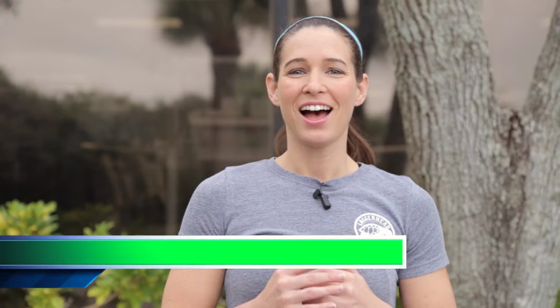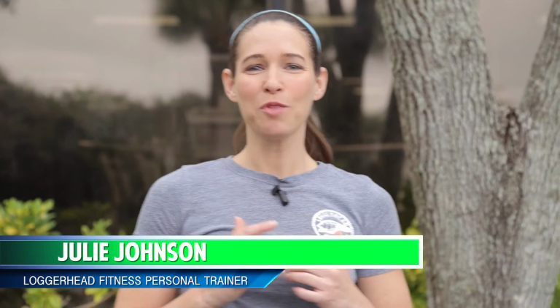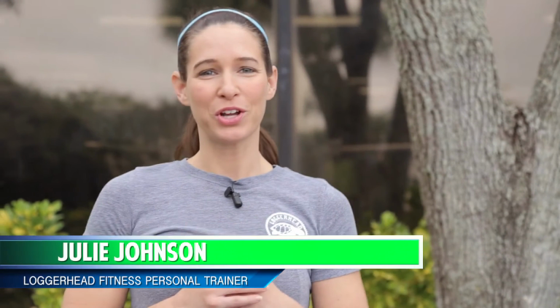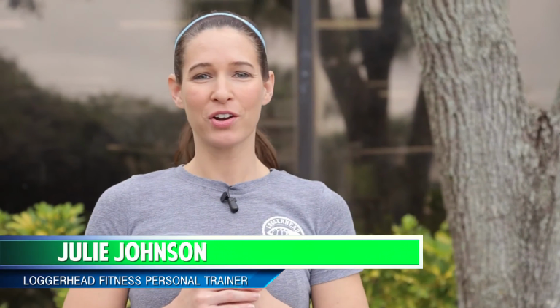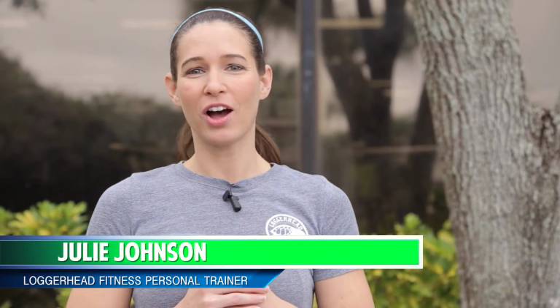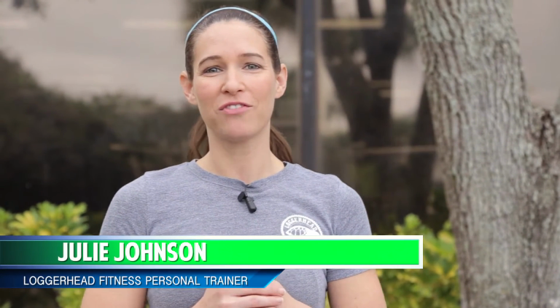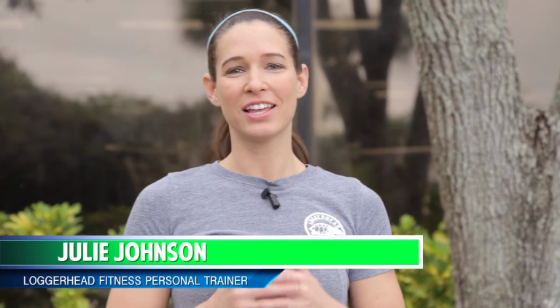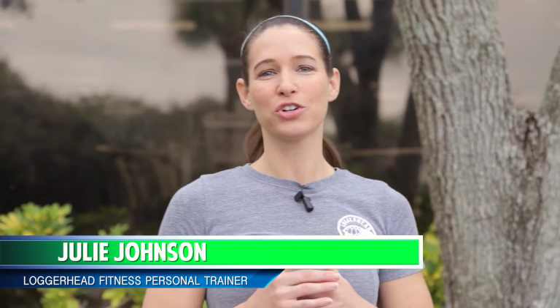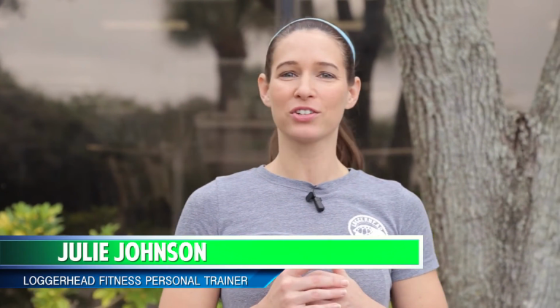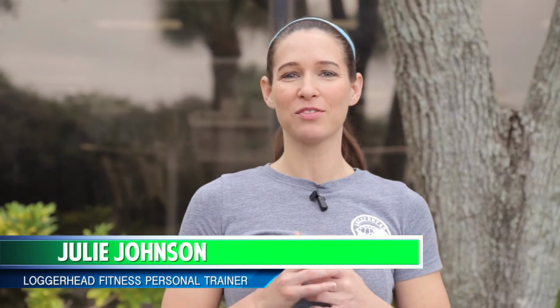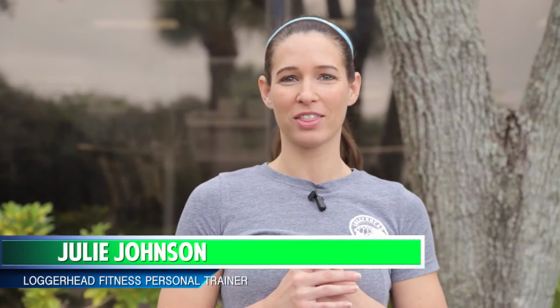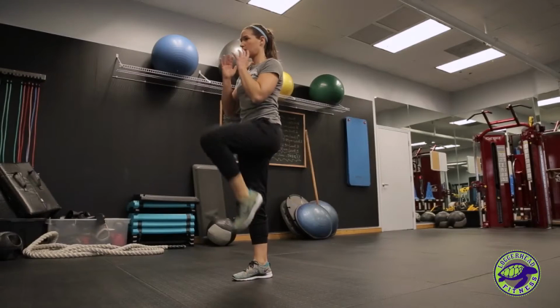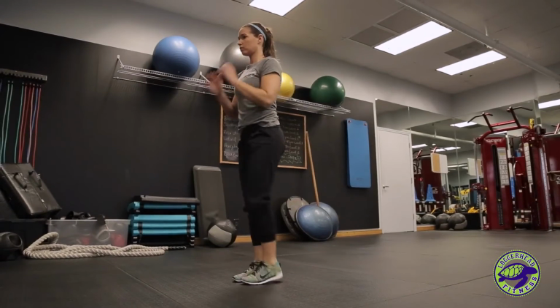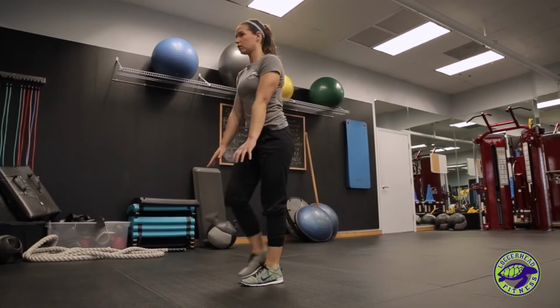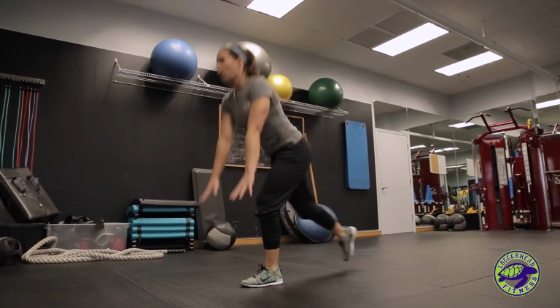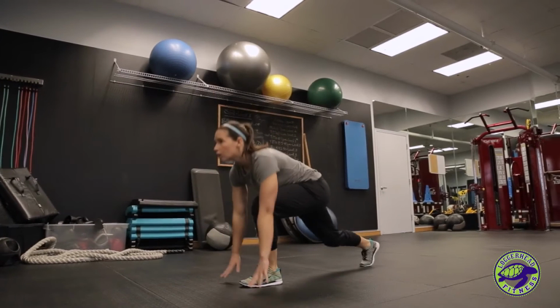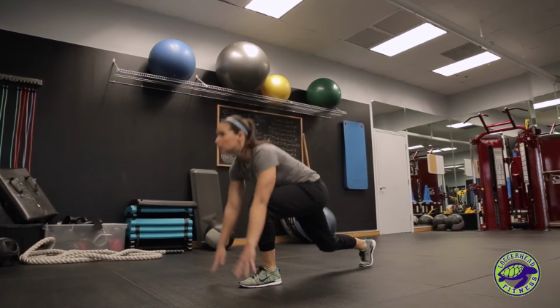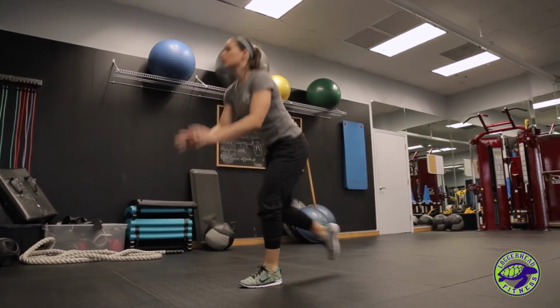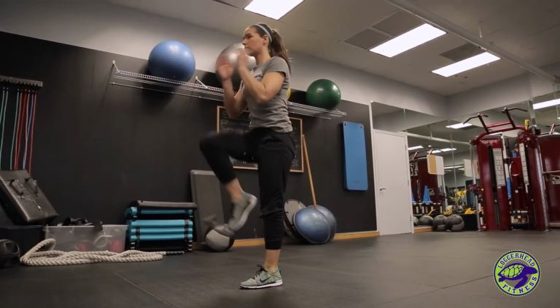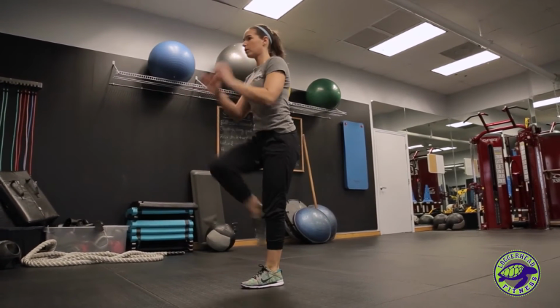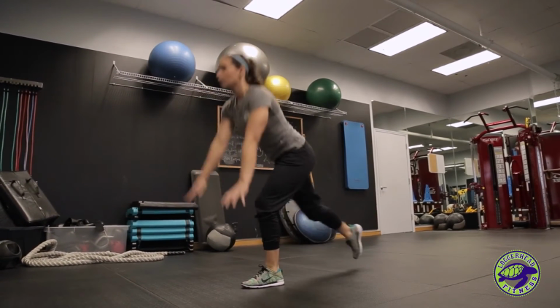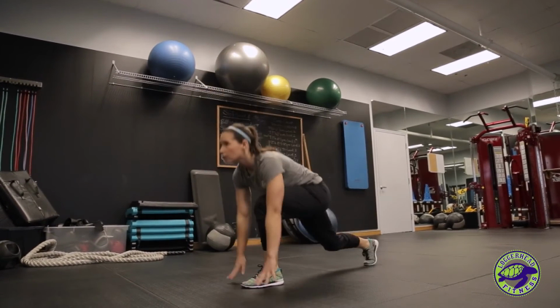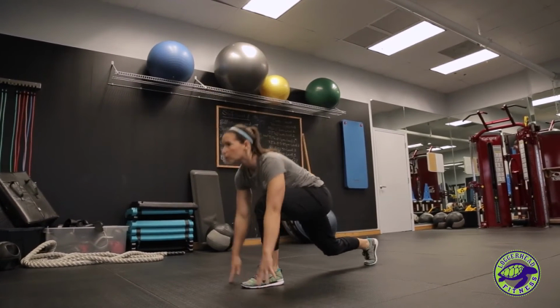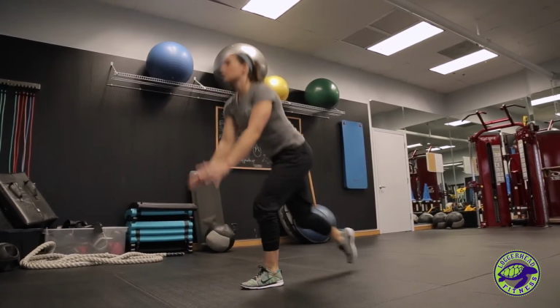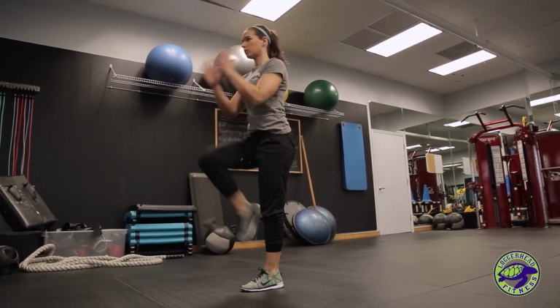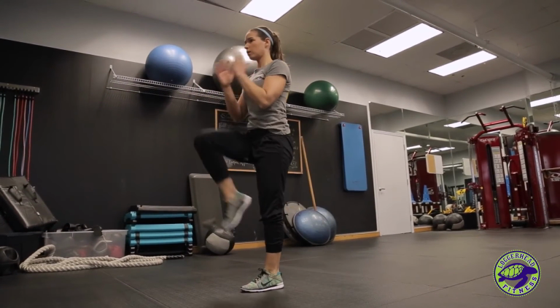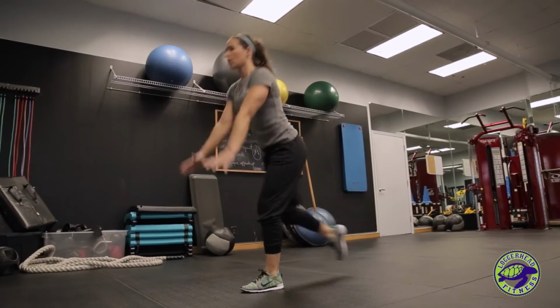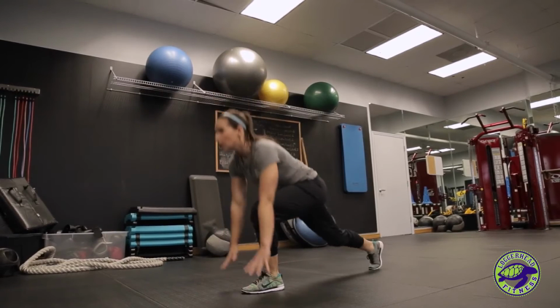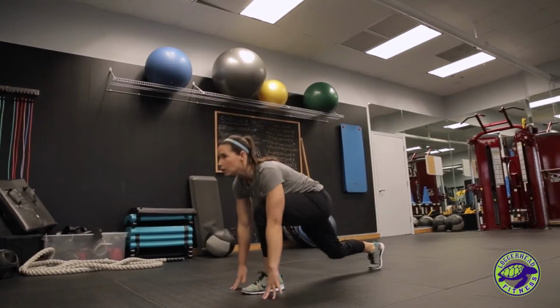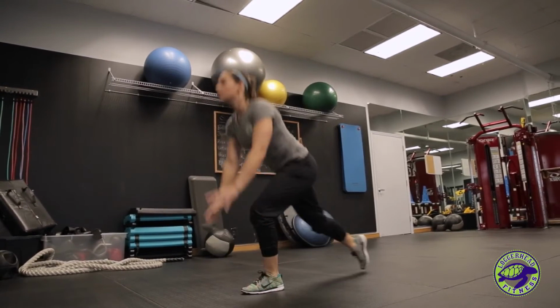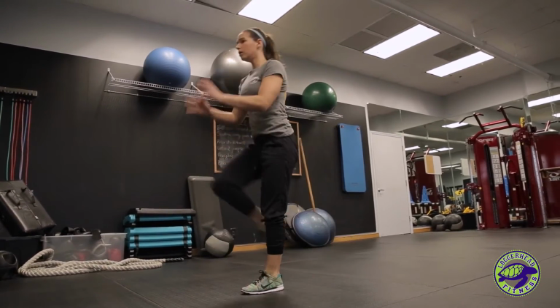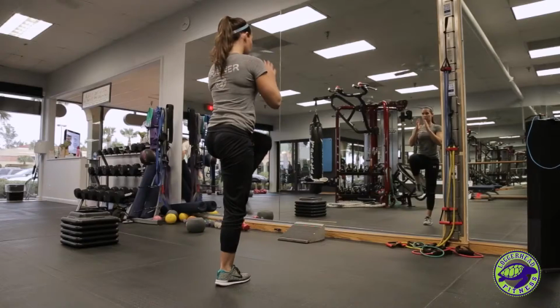Hi, I'm Julie, a trainer here at Loggerhead Fitness, and this is your exercise of the month. This month your exercise is a runner's lunge. This is a great glute exercise, especially for endurance athletes, runners, triathletes, that sort of thing.